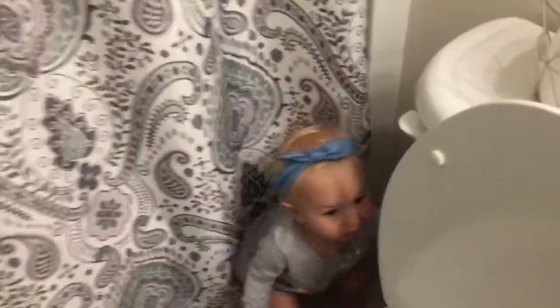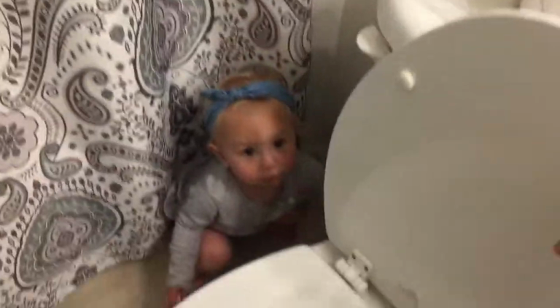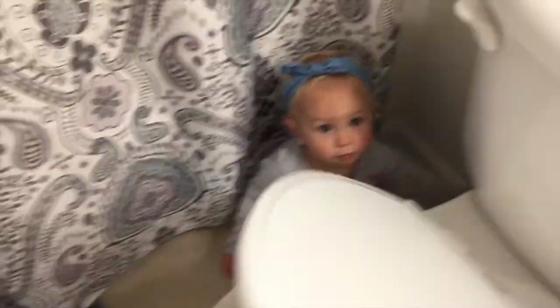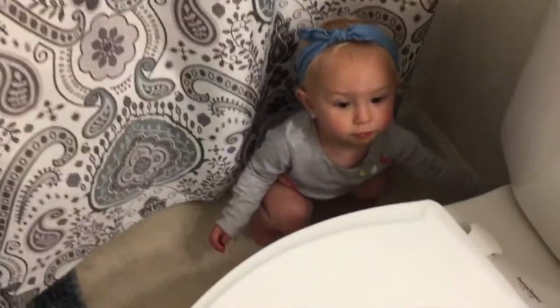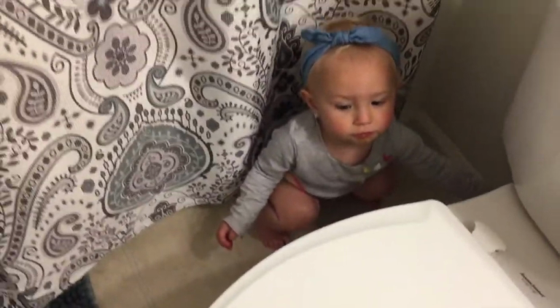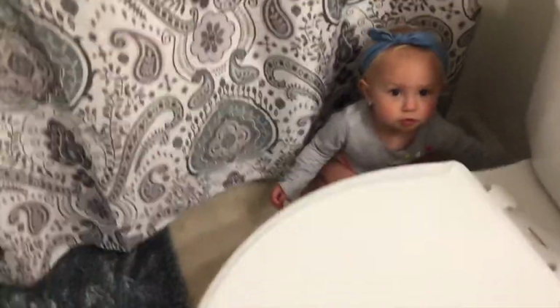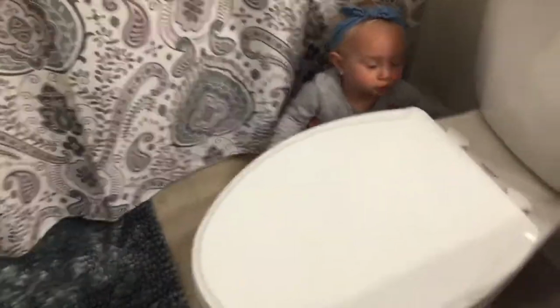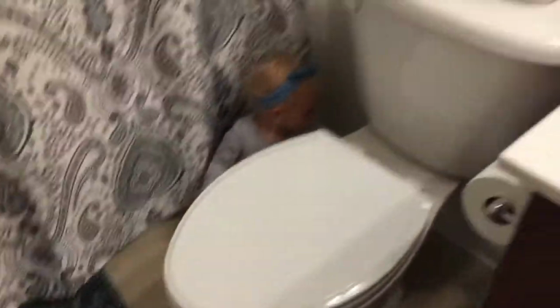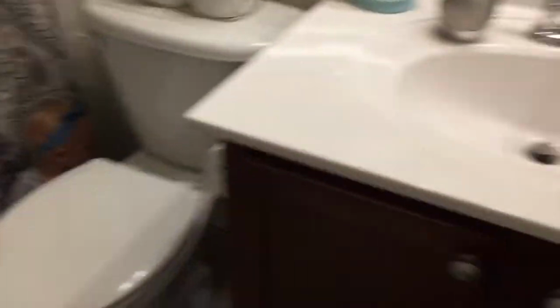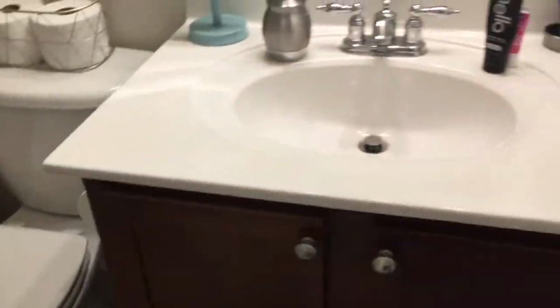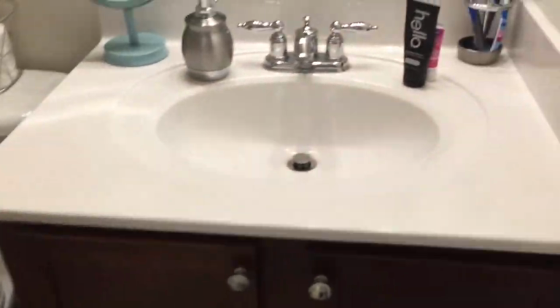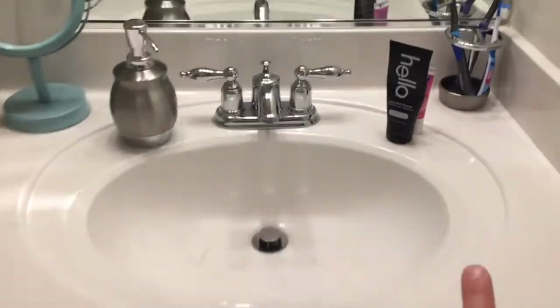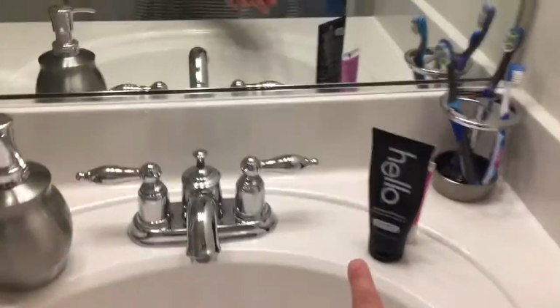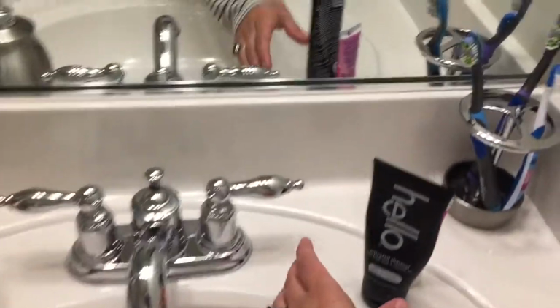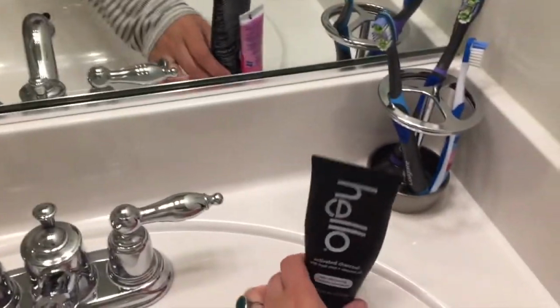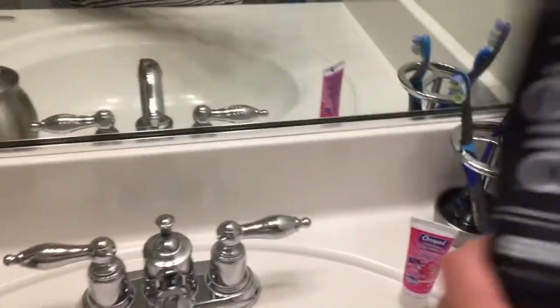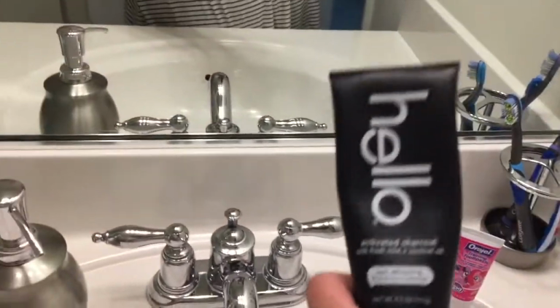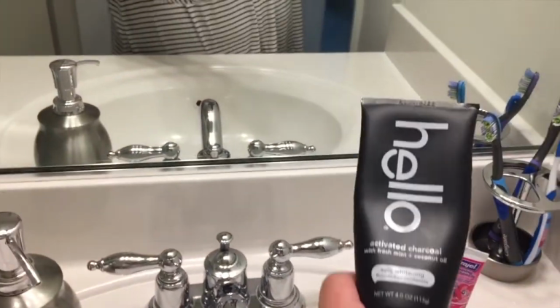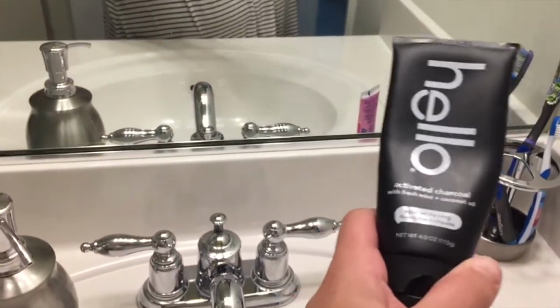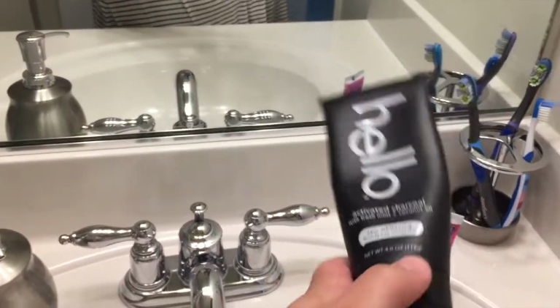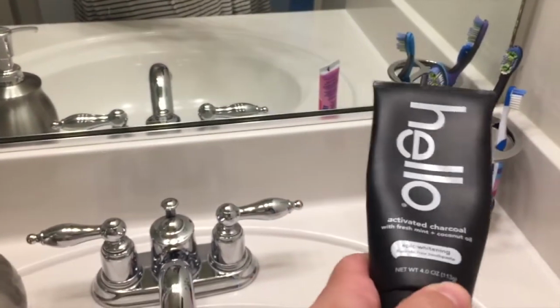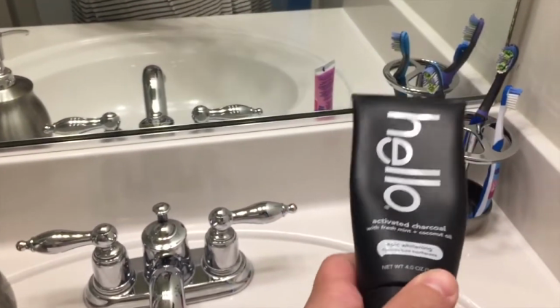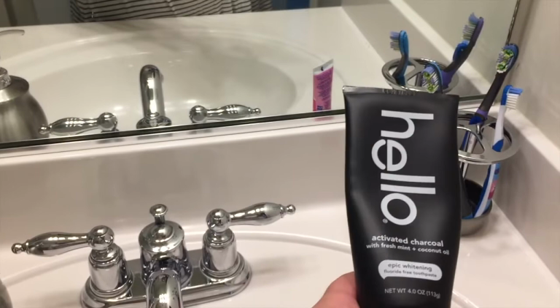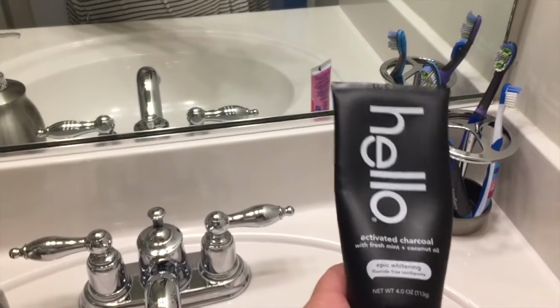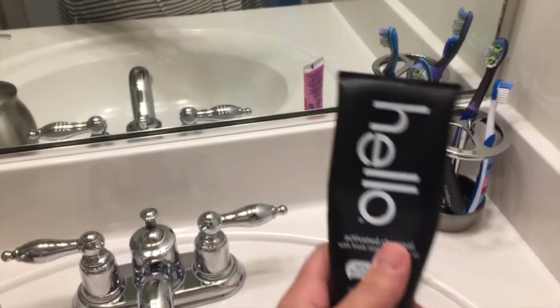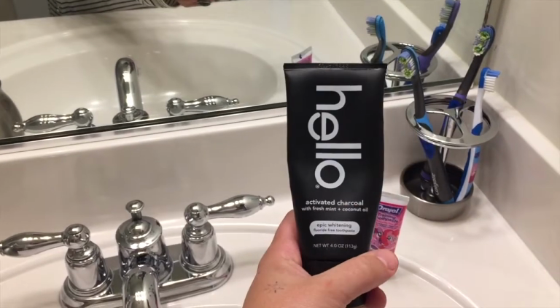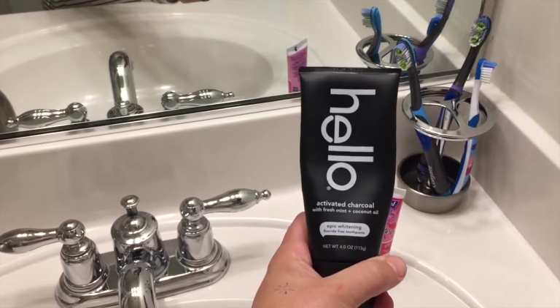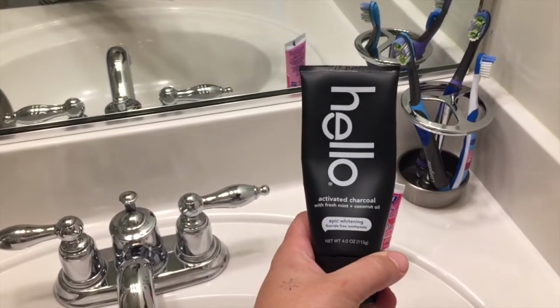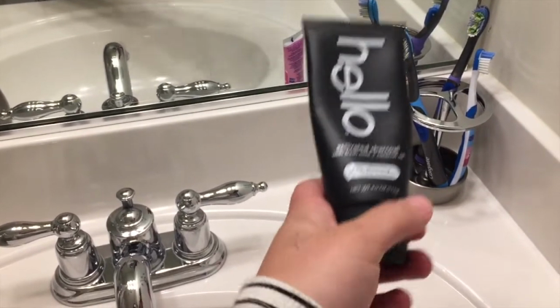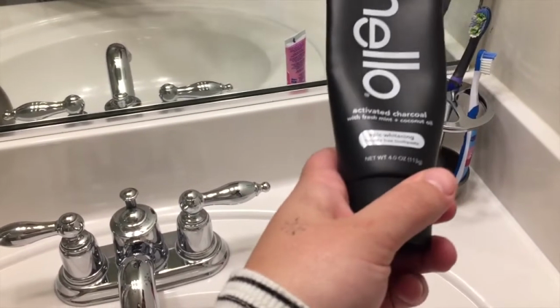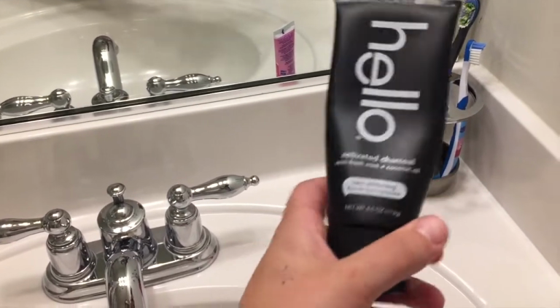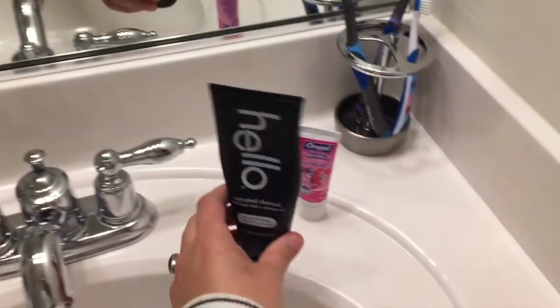Let's shut this so Juniper doesn't put anything in the toilet. This toothpaste is amazing — not sponsored — but it's an all-organic black charcoal toothpaste. I love it.